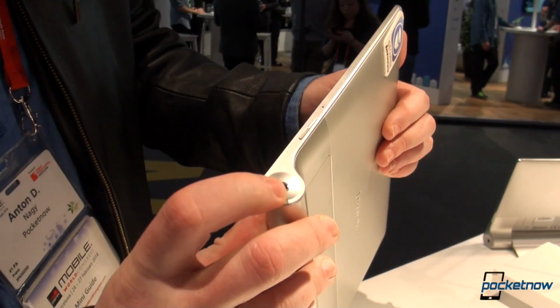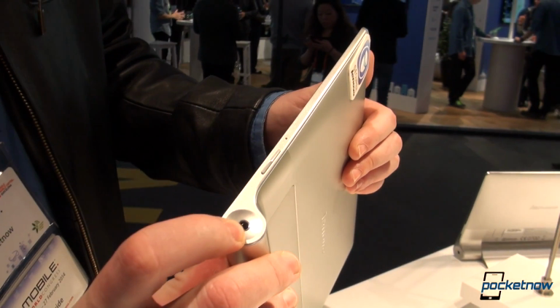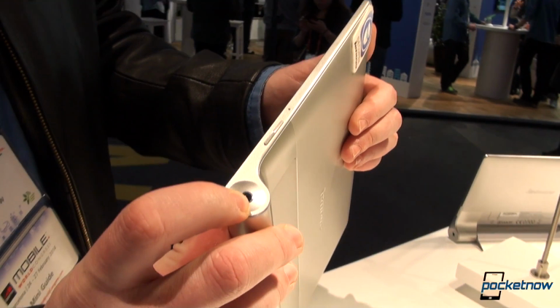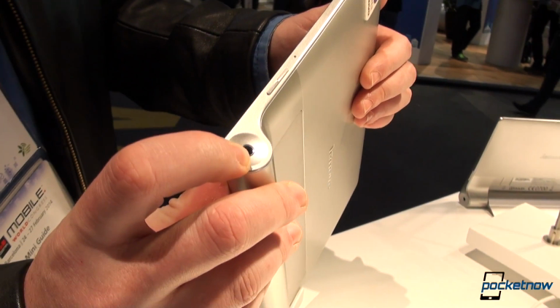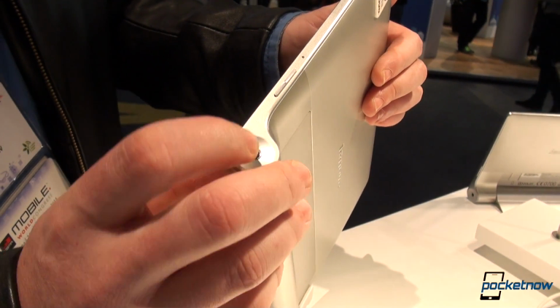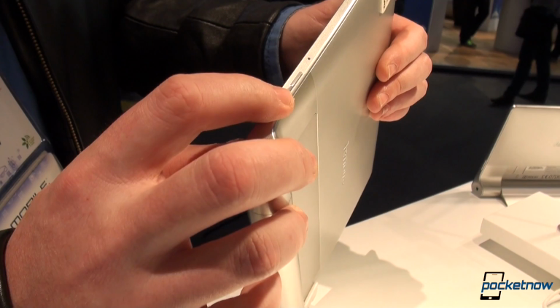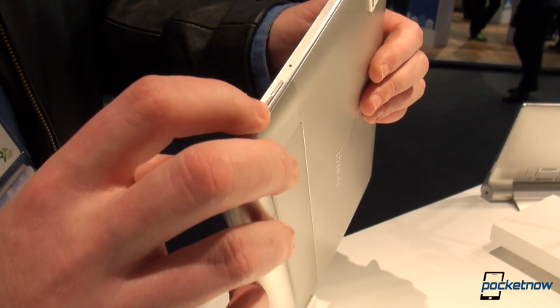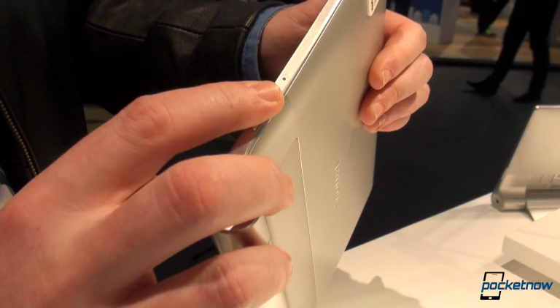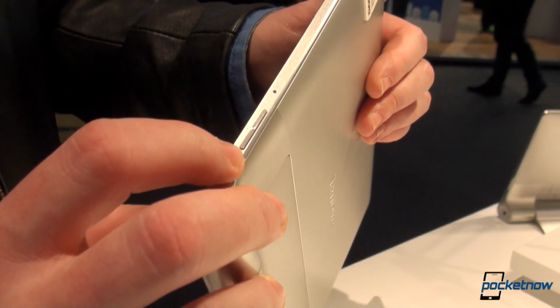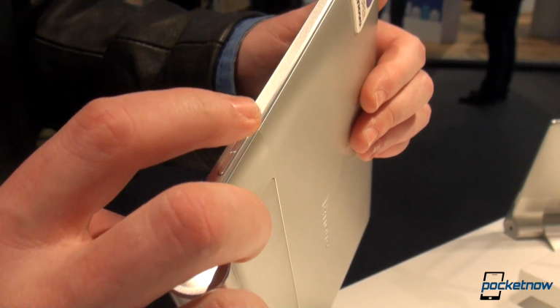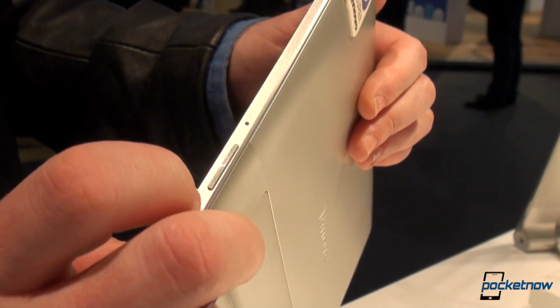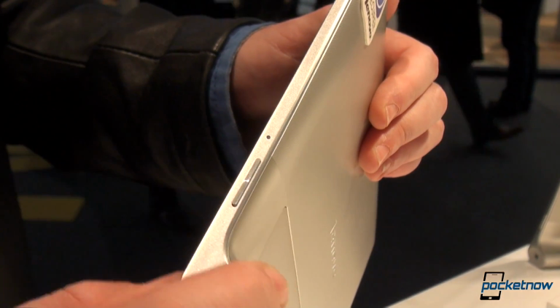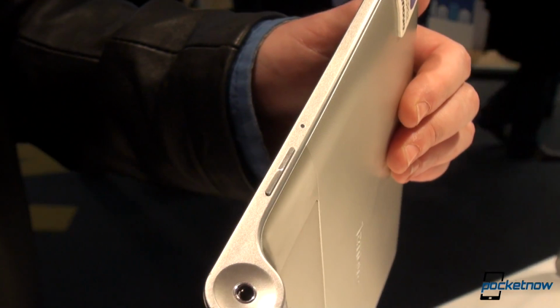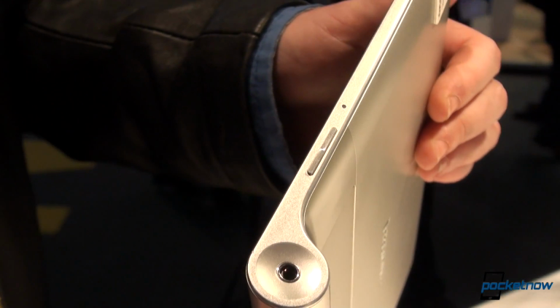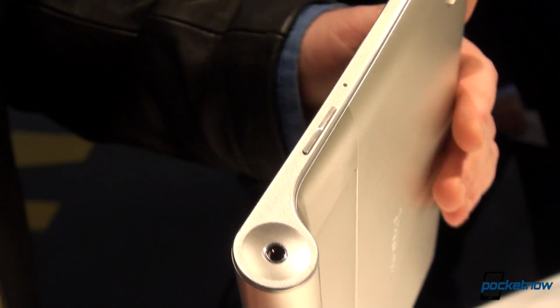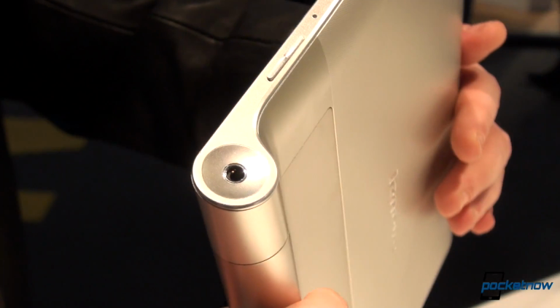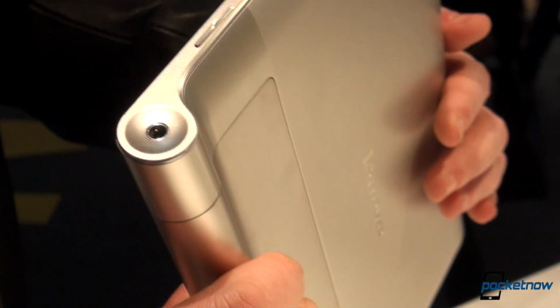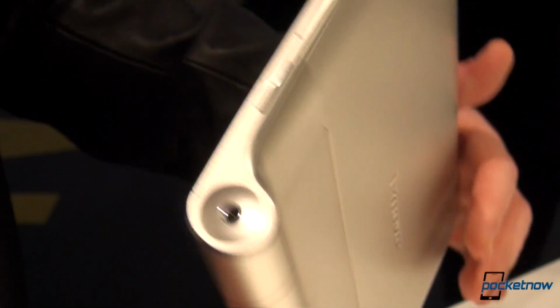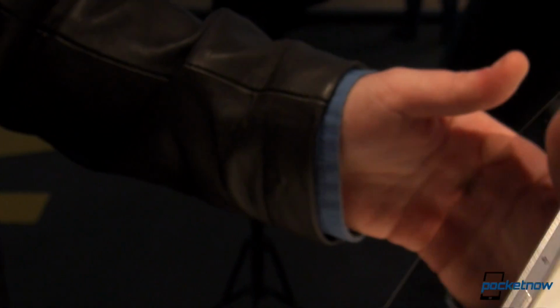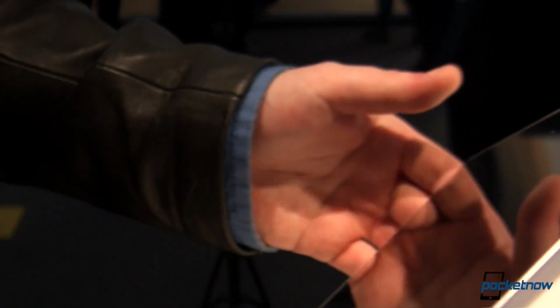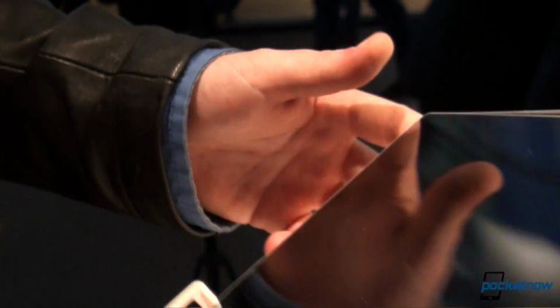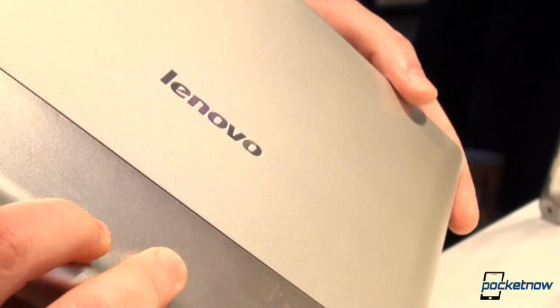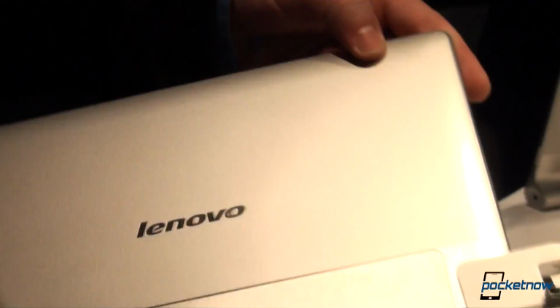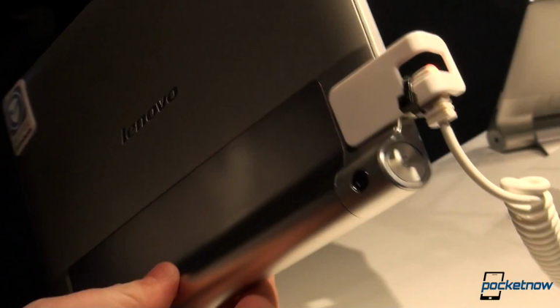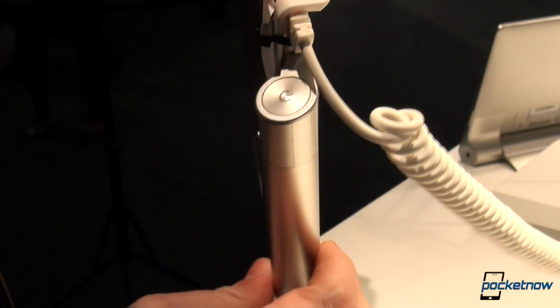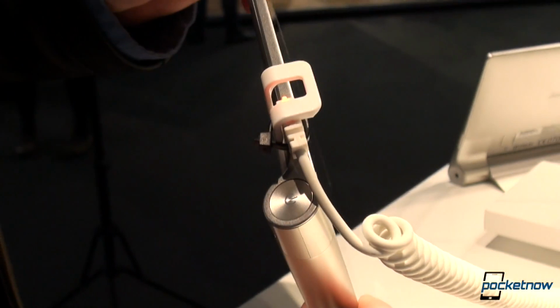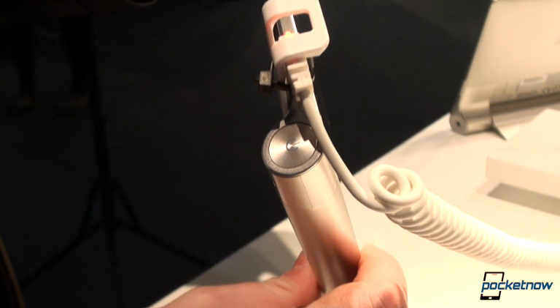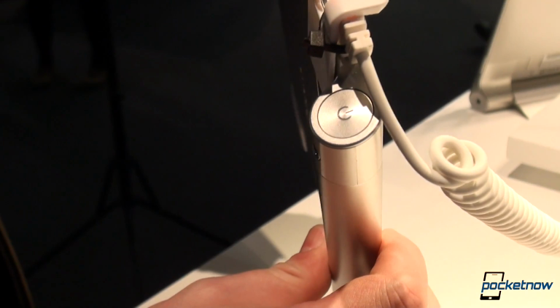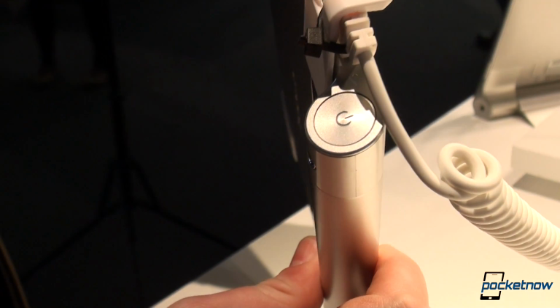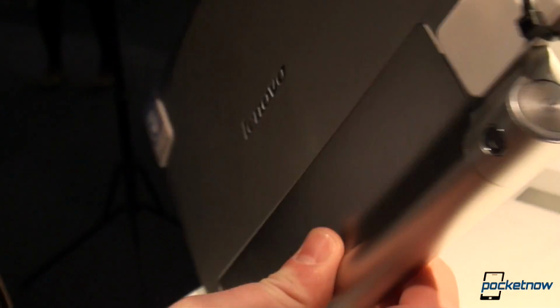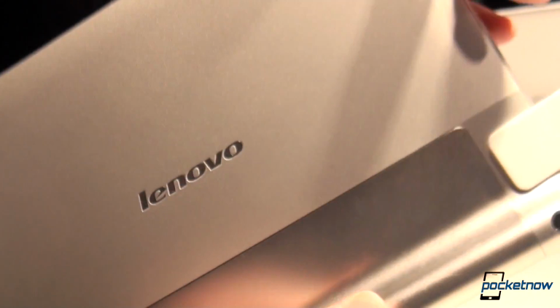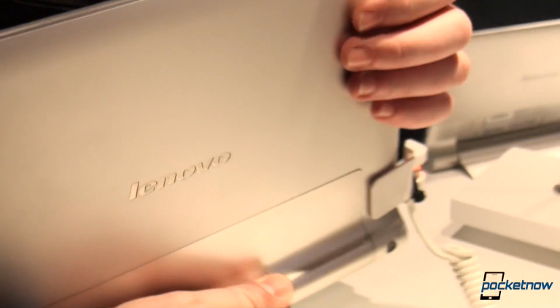That's your 3.5 millimeter headphone jack, your volume rockers for volume up and volume down, with a microphone for noise cancellation. Flipping it to the other side, there's nothing to see, so we'll just take a look at the software.